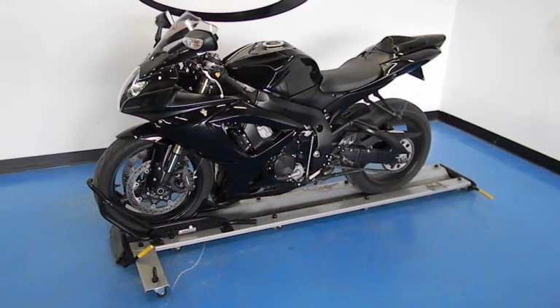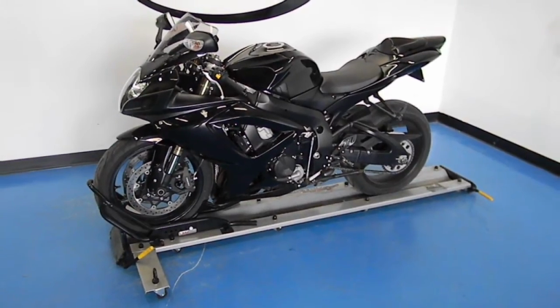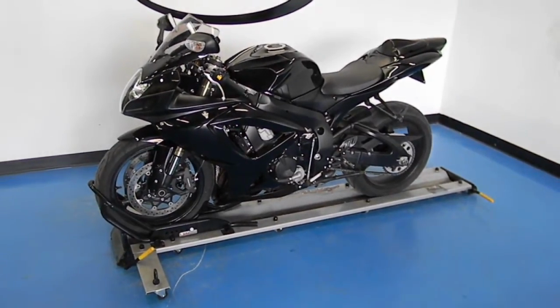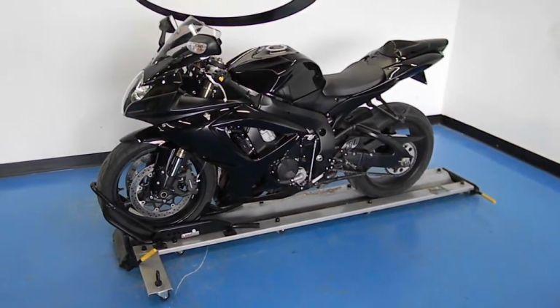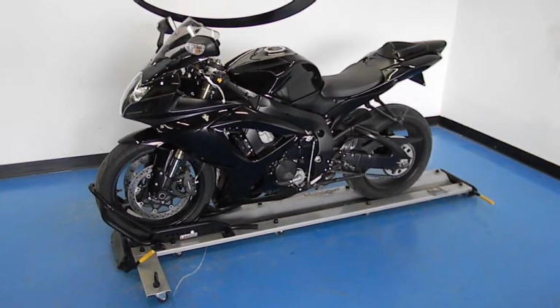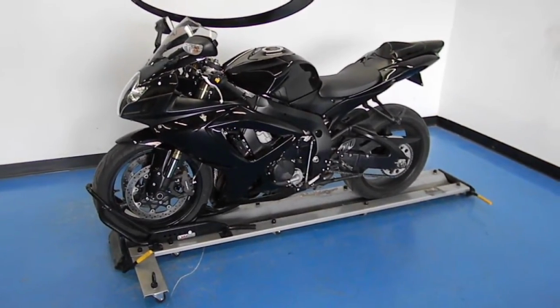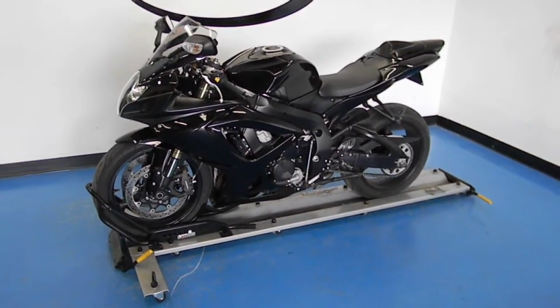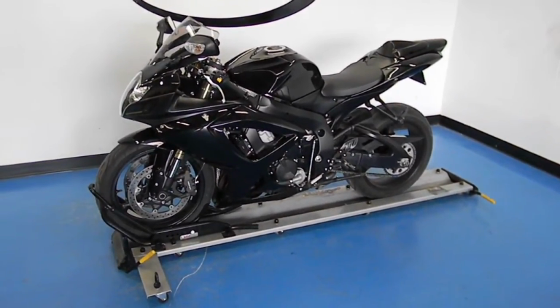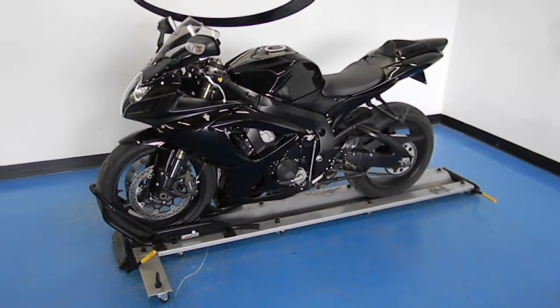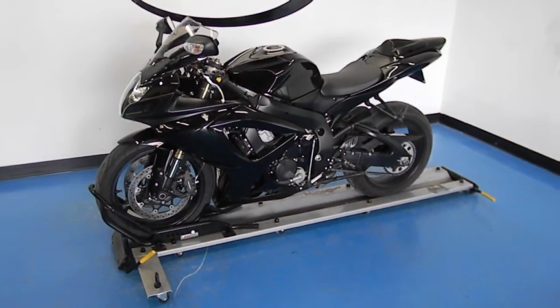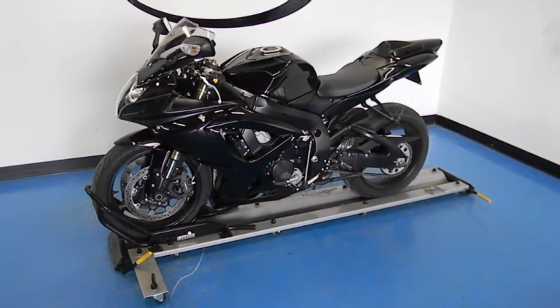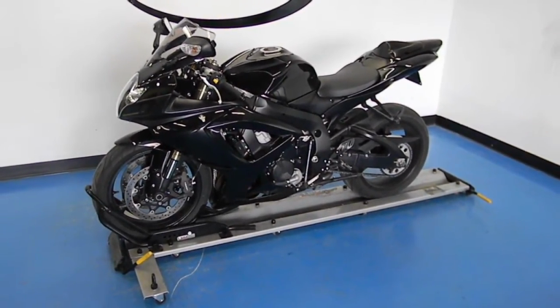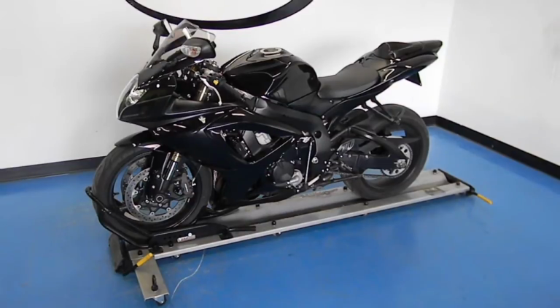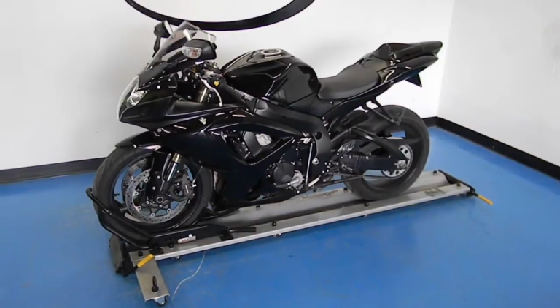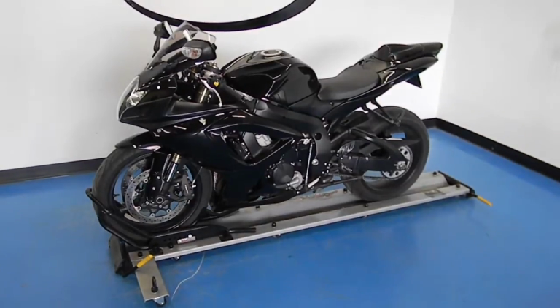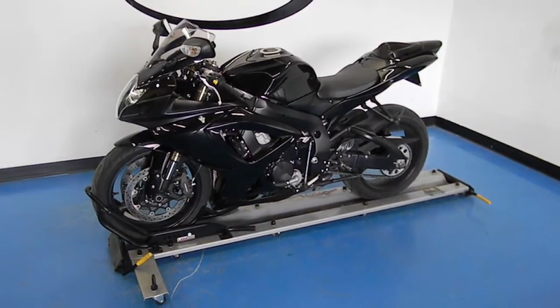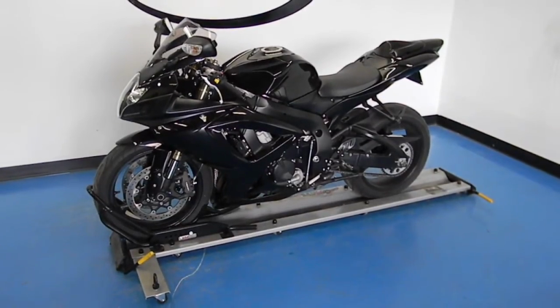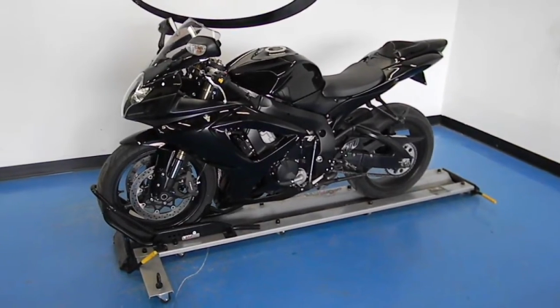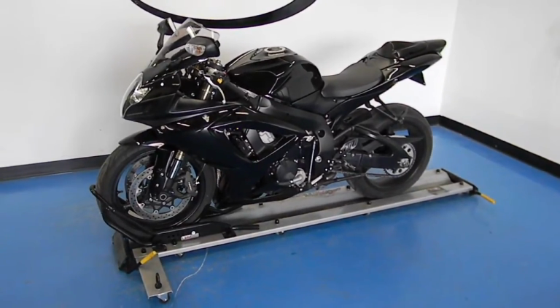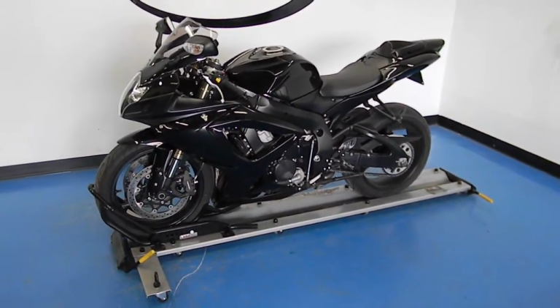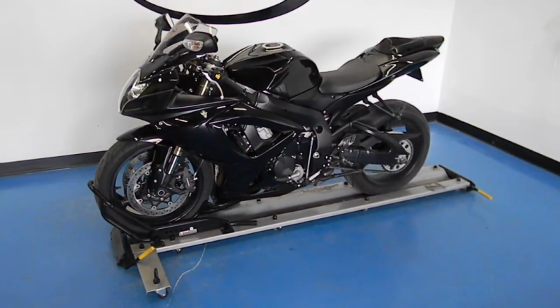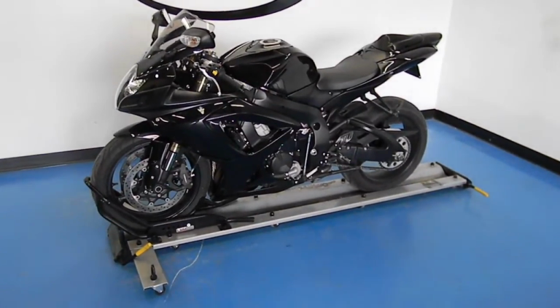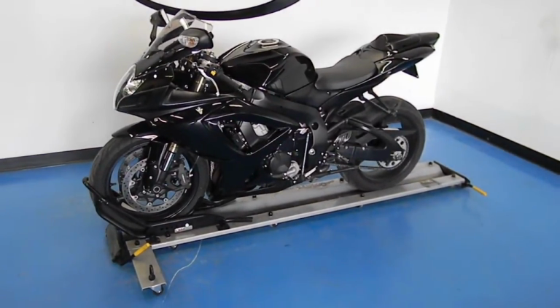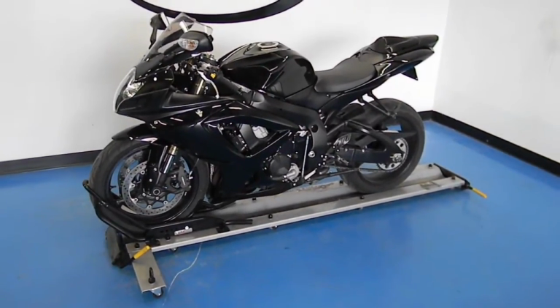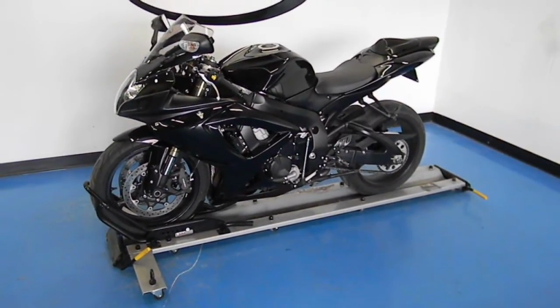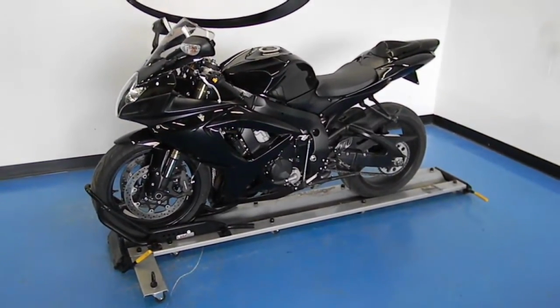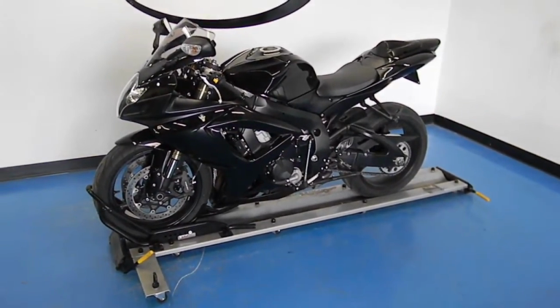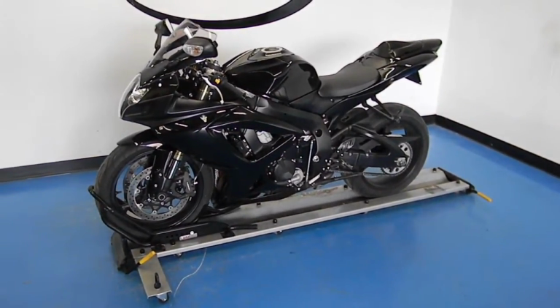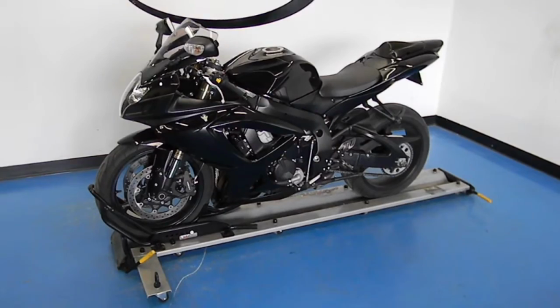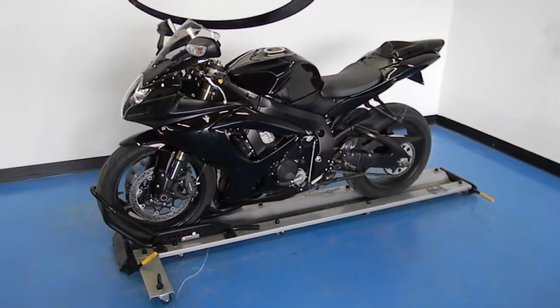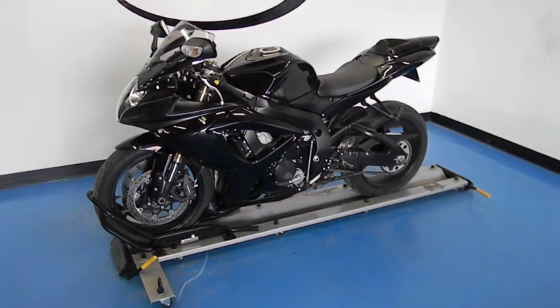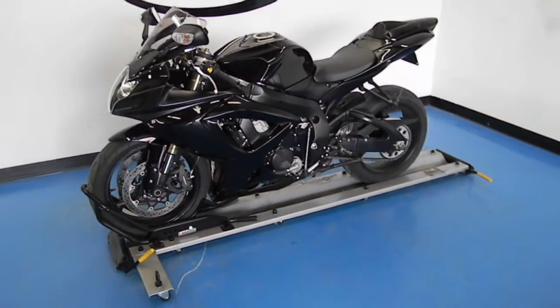Welcome to simplystreetbikes.com. Today we've got a 2007 GSXR 600. We're going to take a walk around this sport bike and we'll fire it up so you can hear it run.